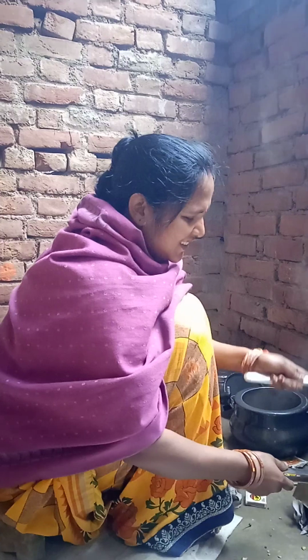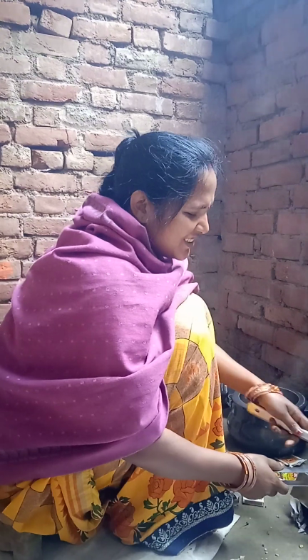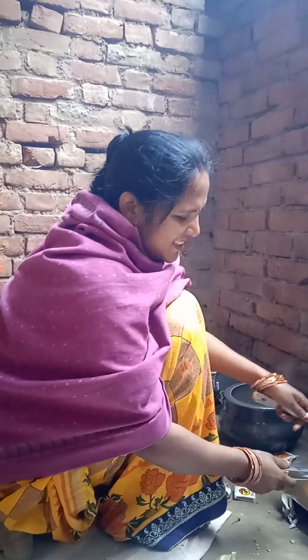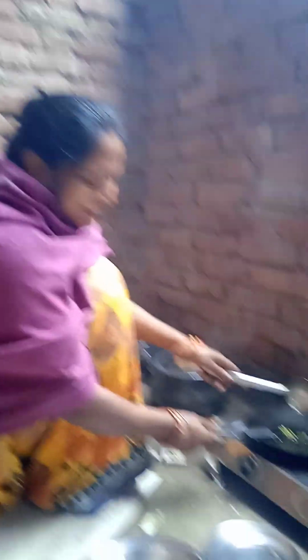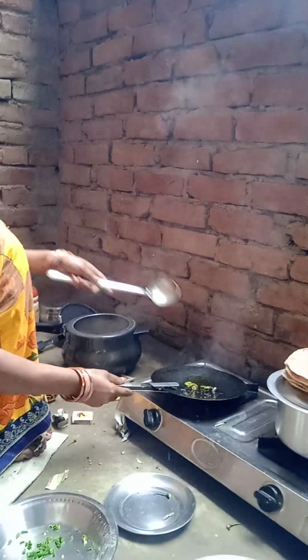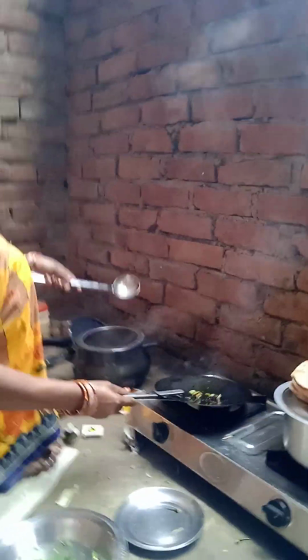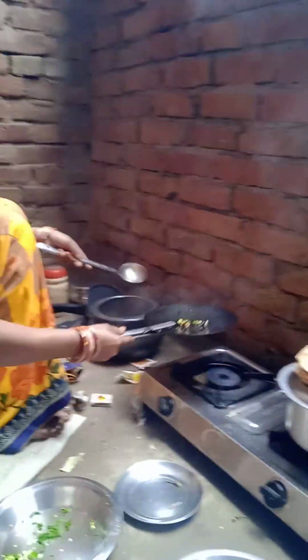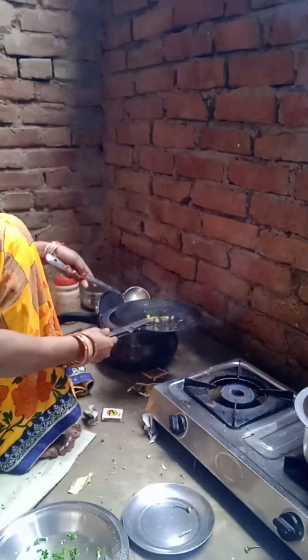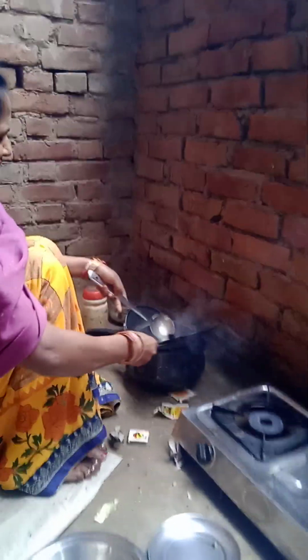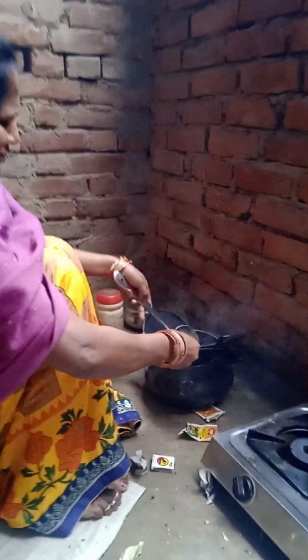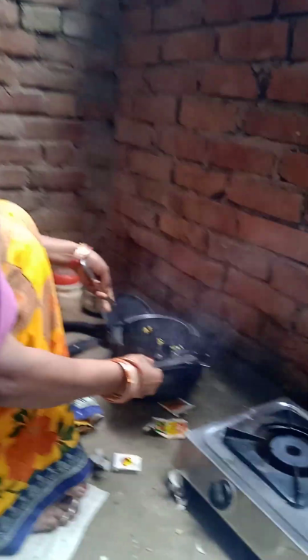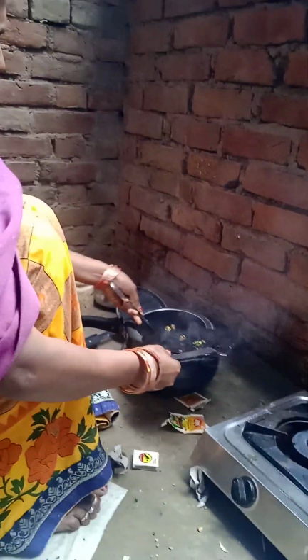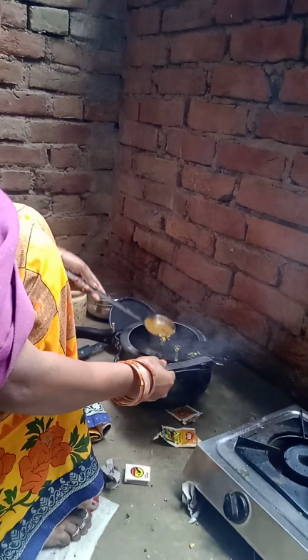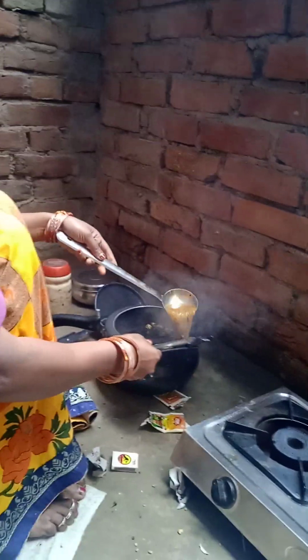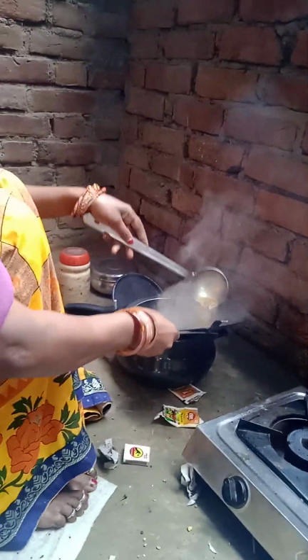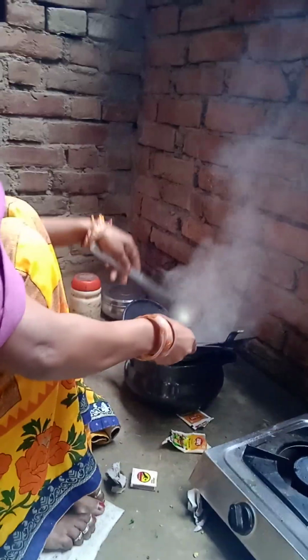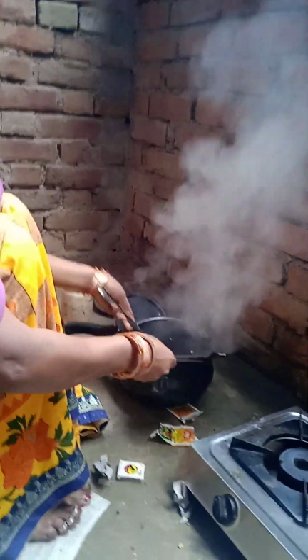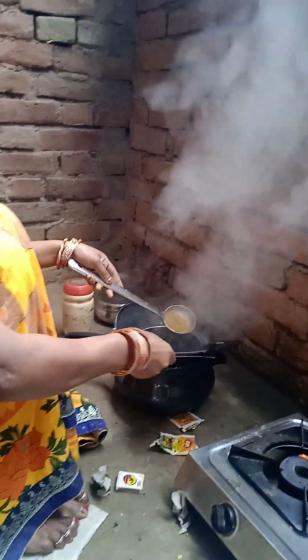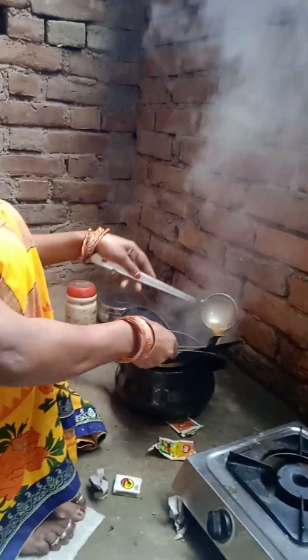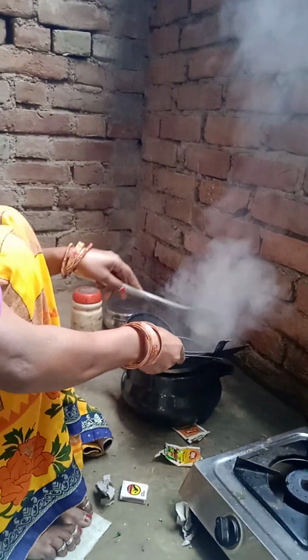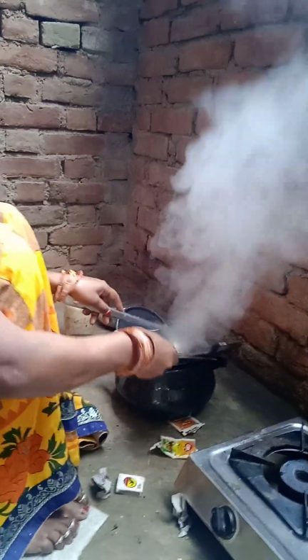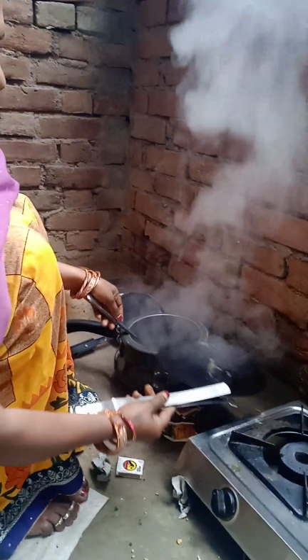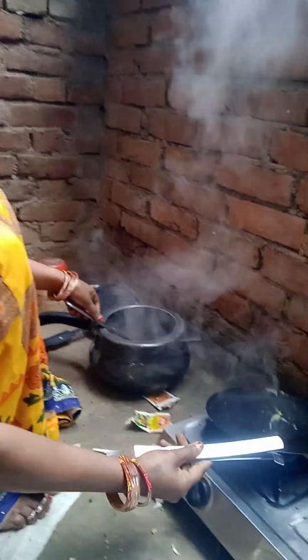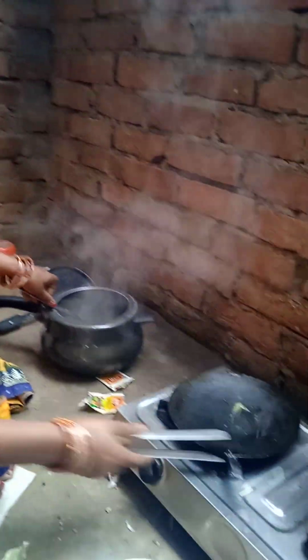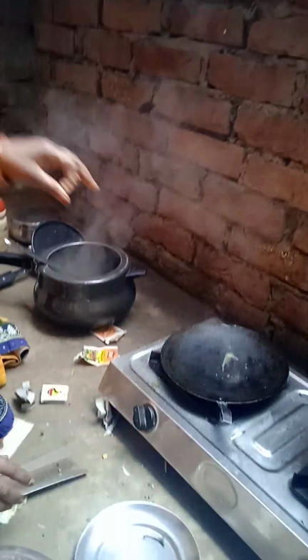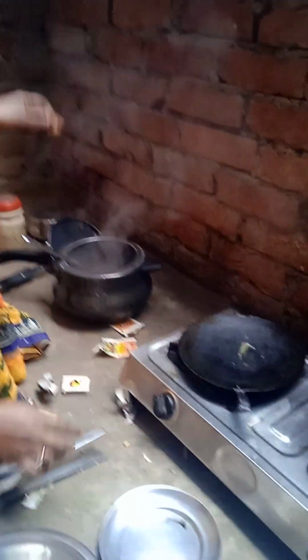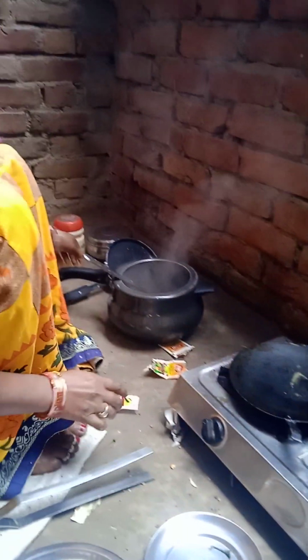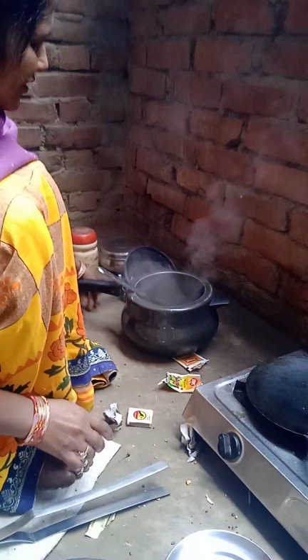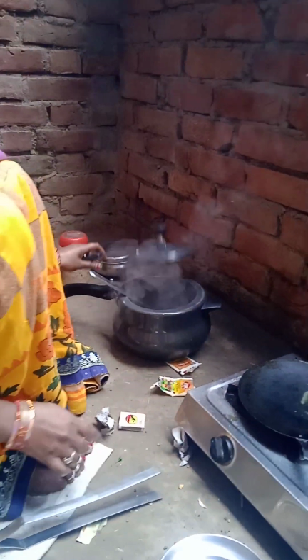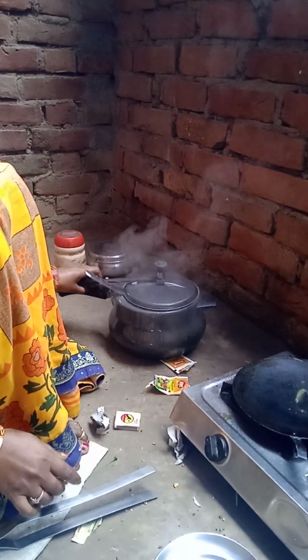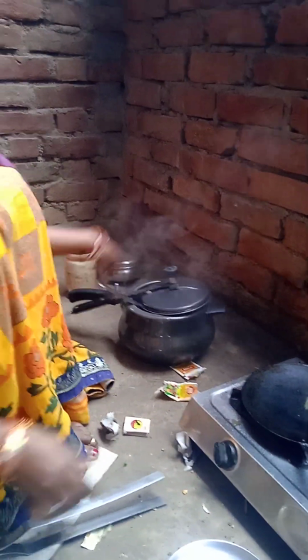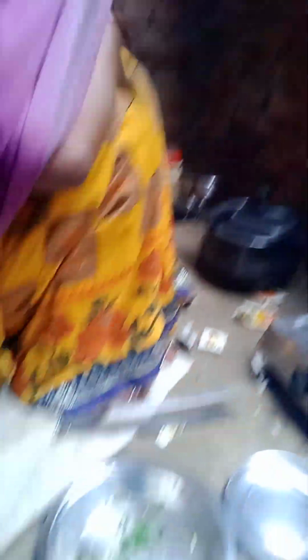Hi guys, we are doing this. We are making a little dough, and we will put it in the dough. We are going to pour this dough, and we will put it on the dough.